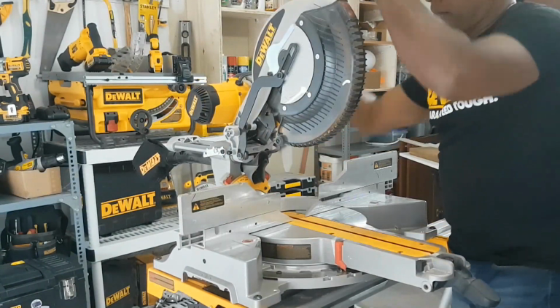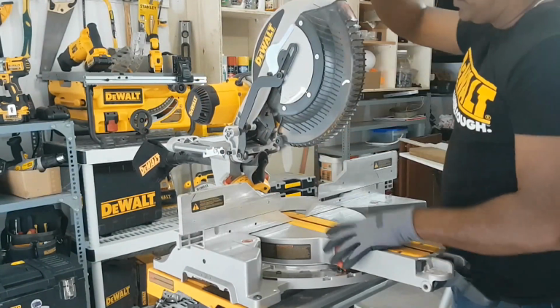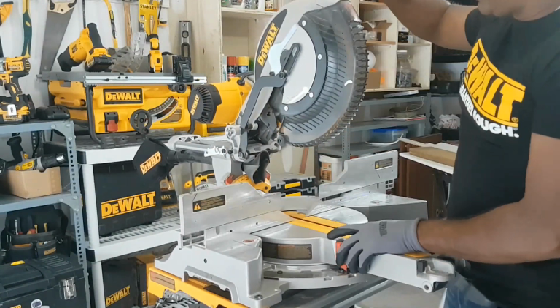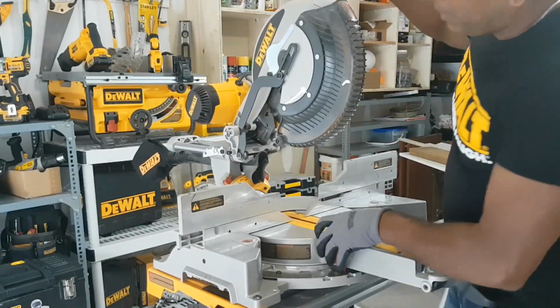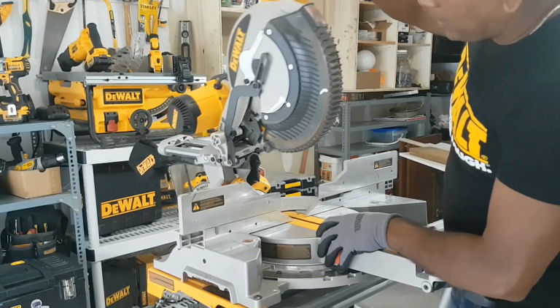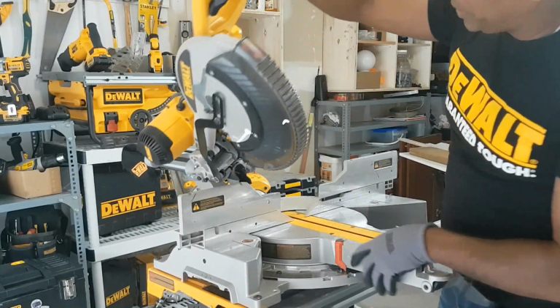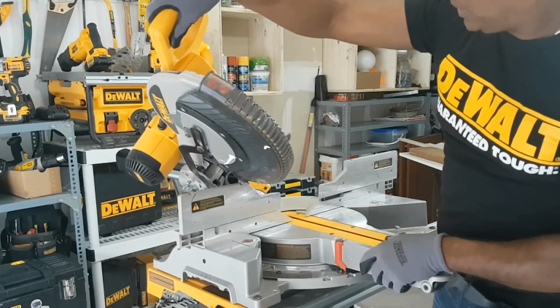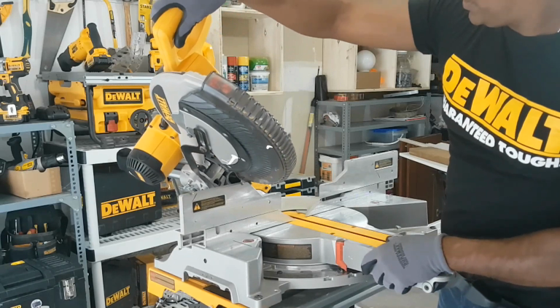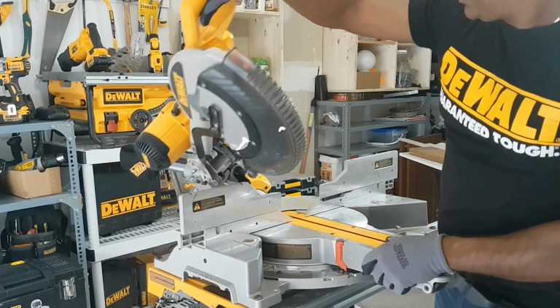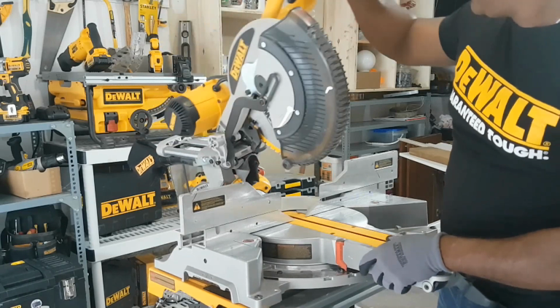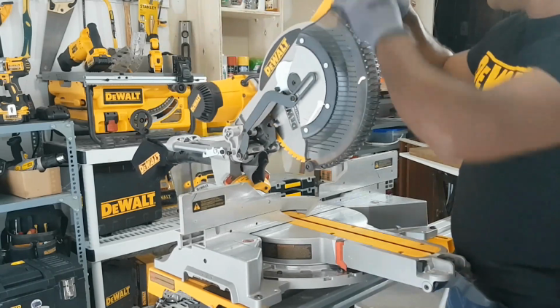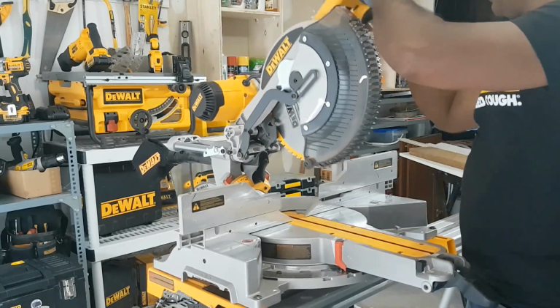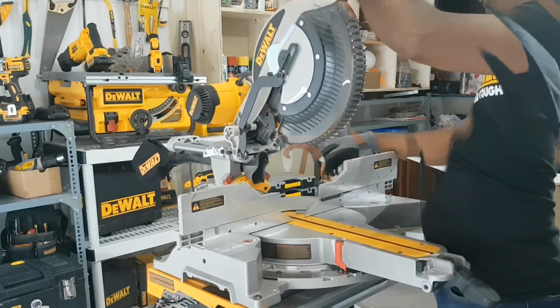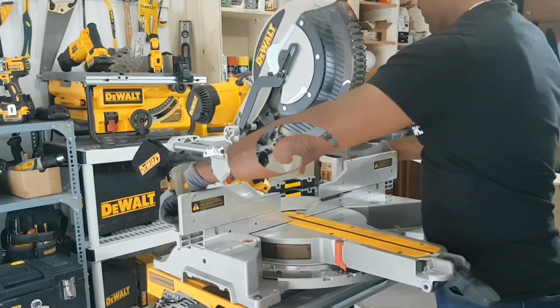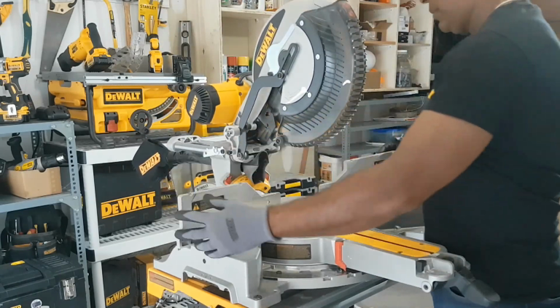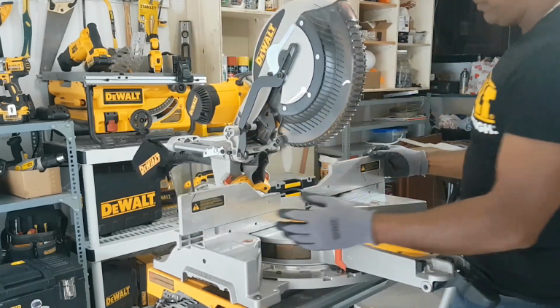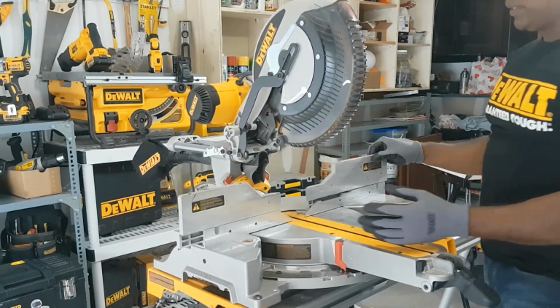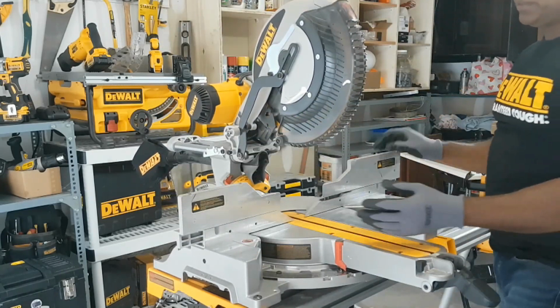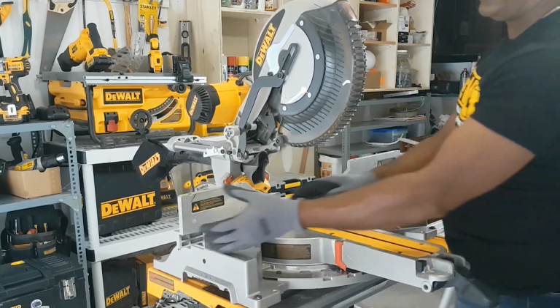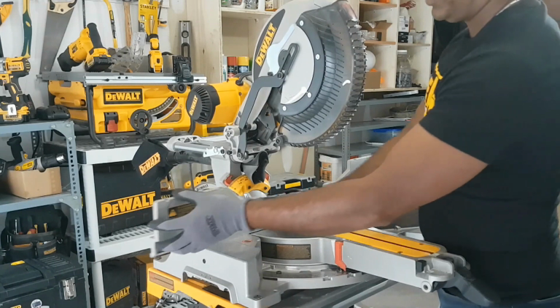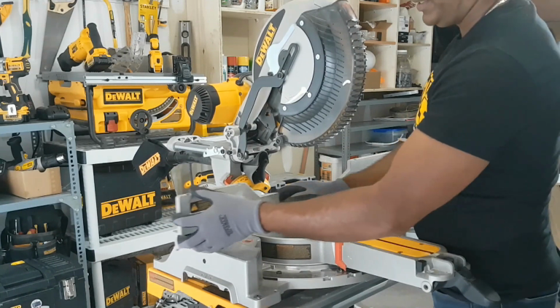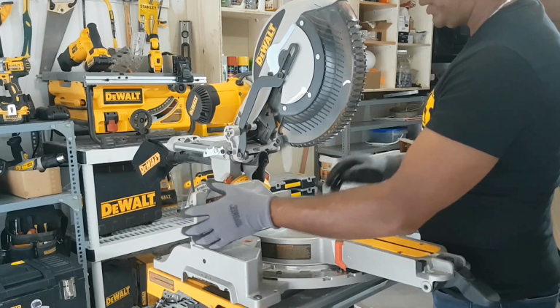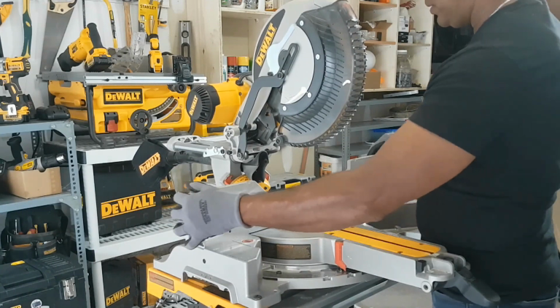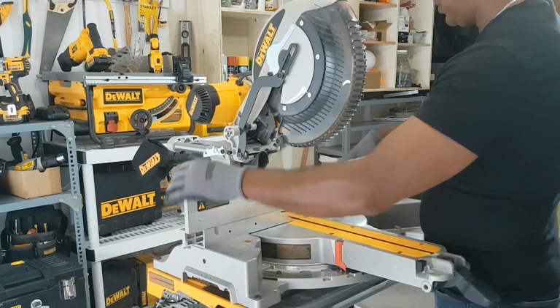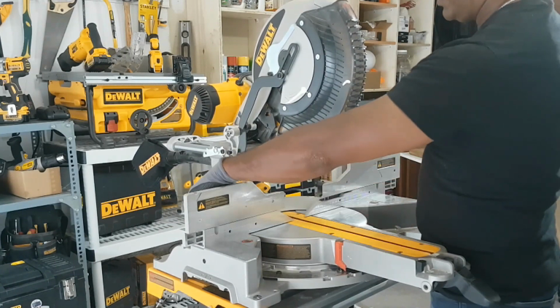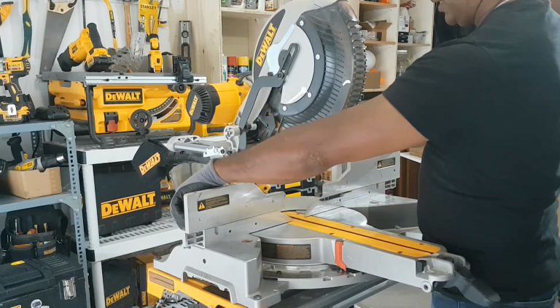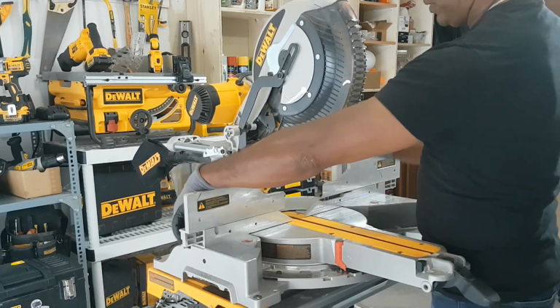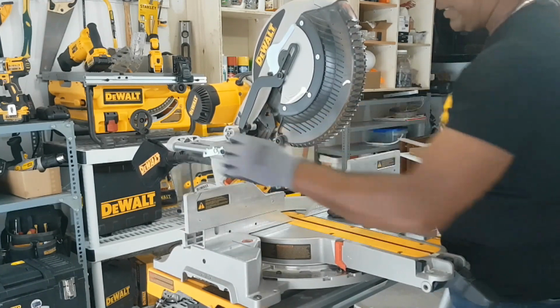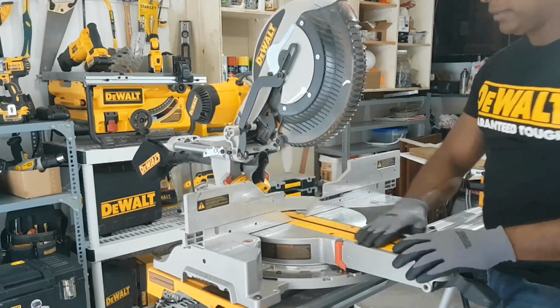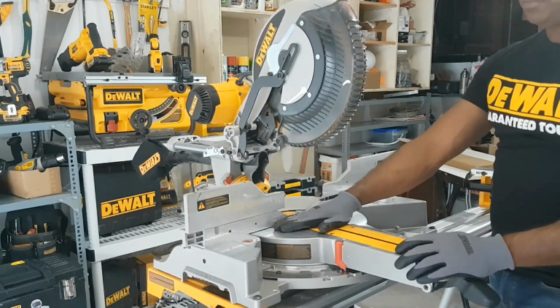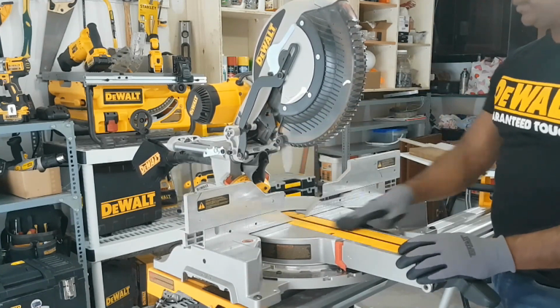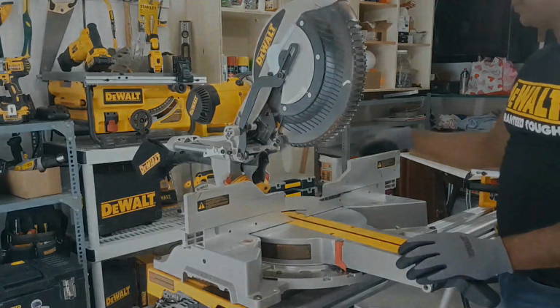The cool thing about the DWS780 is the head — you can set up the angles with the bevel head. The tall fence is easy to move, adjustable, and it is very much square to the base.